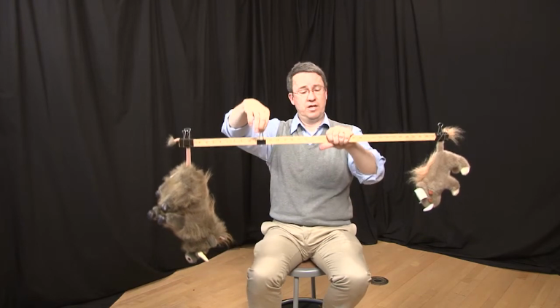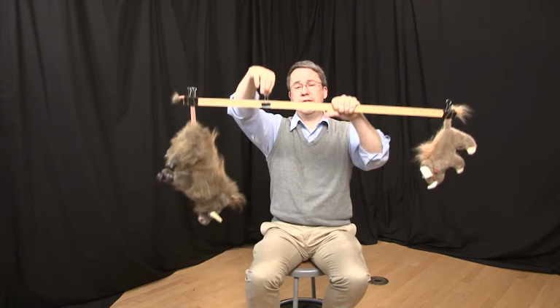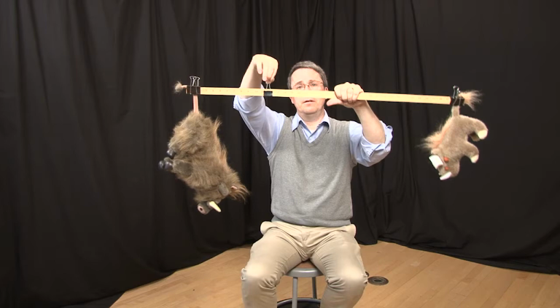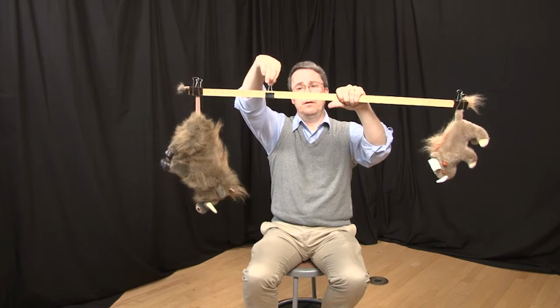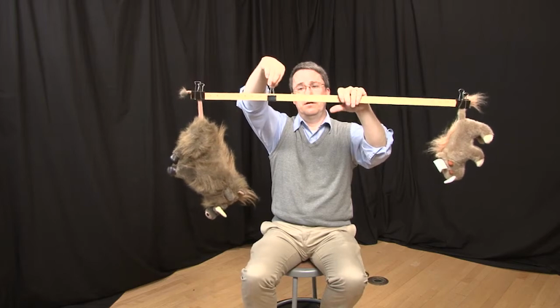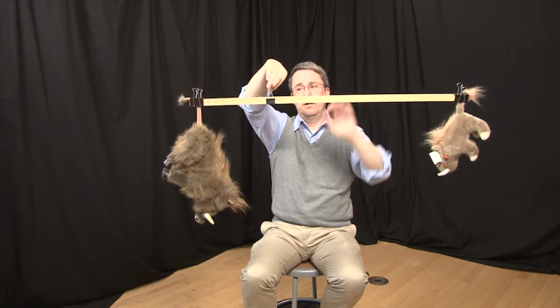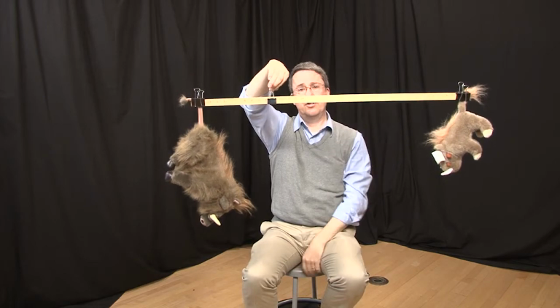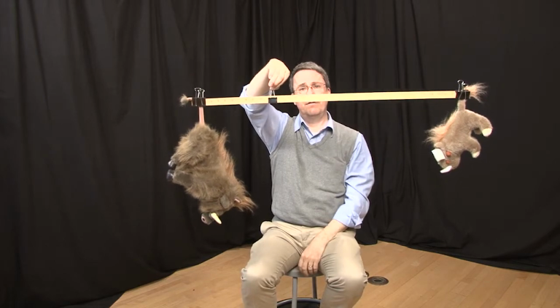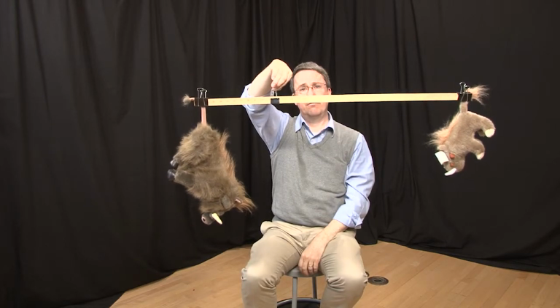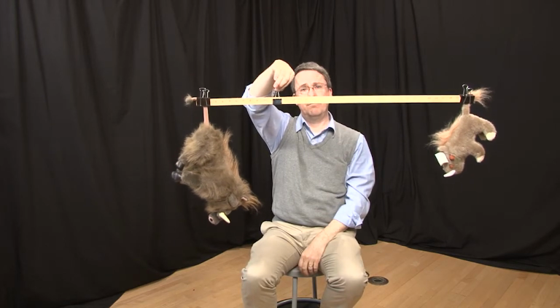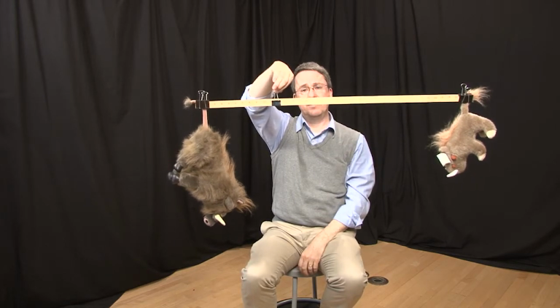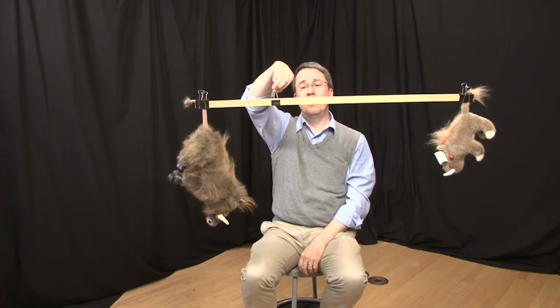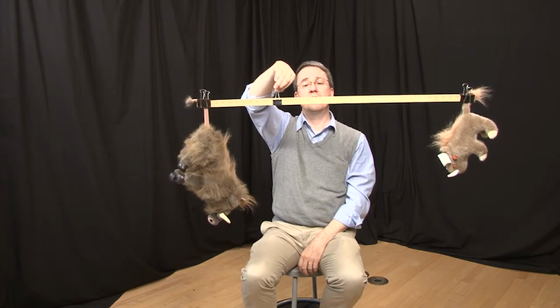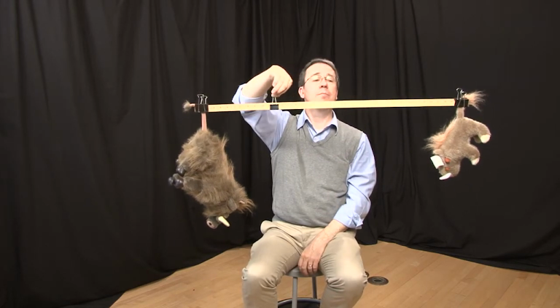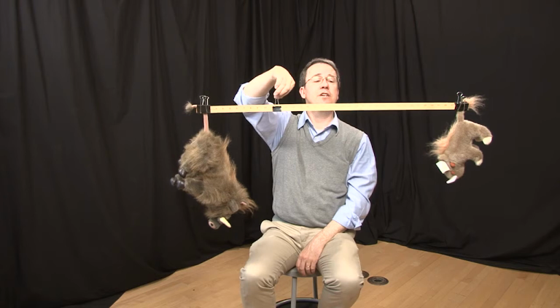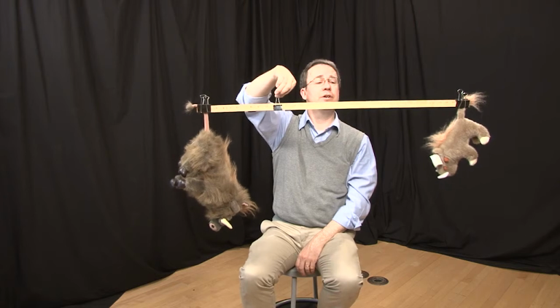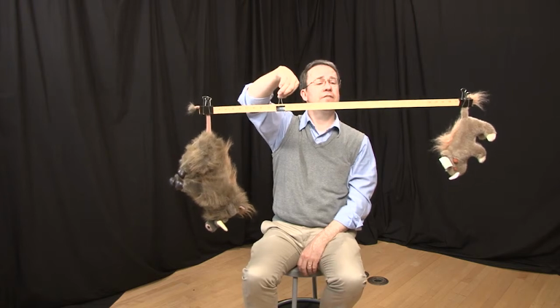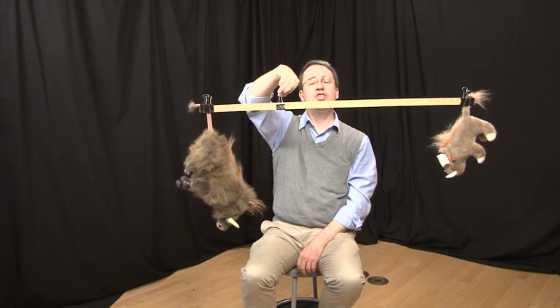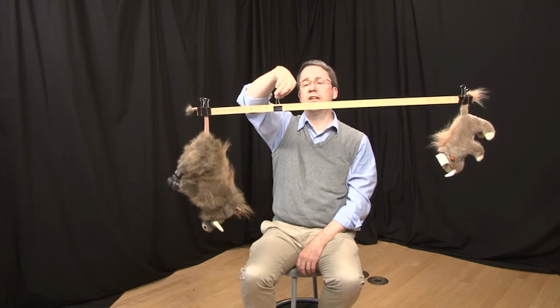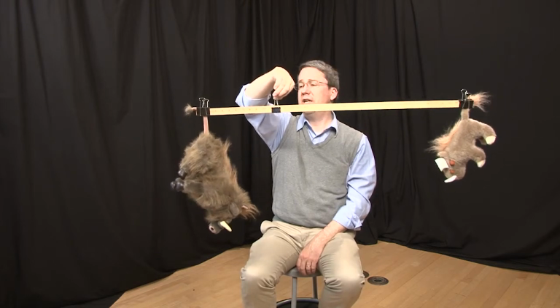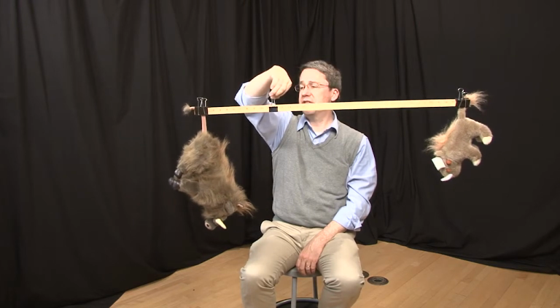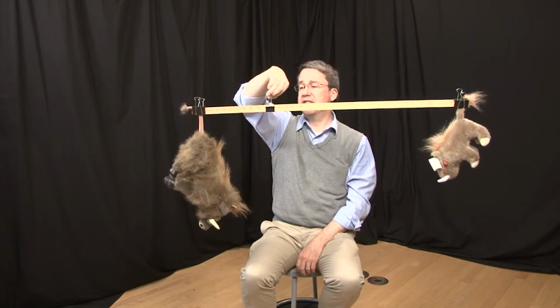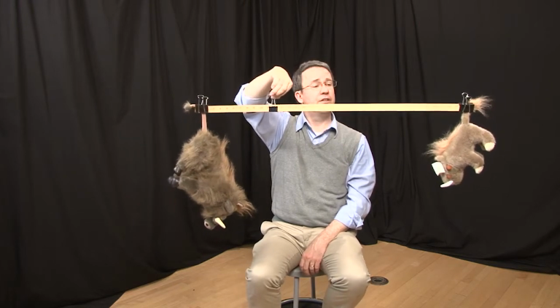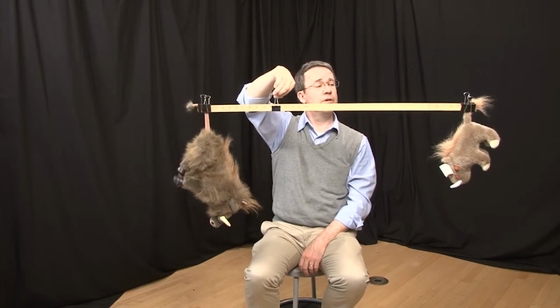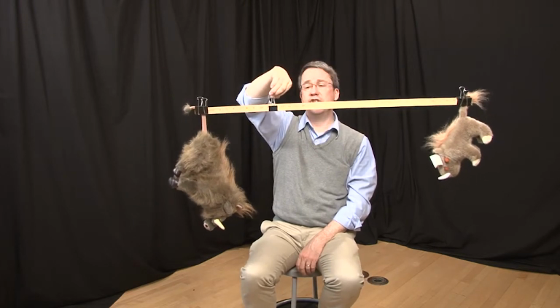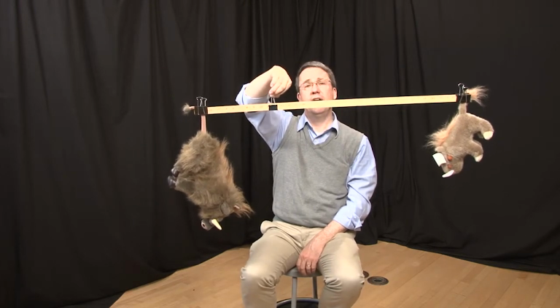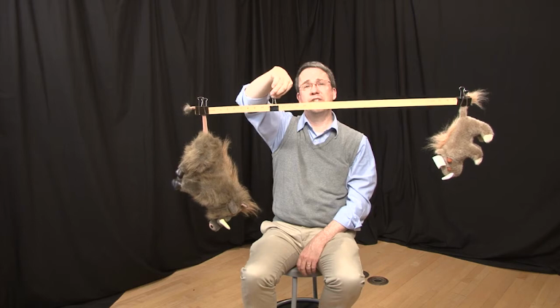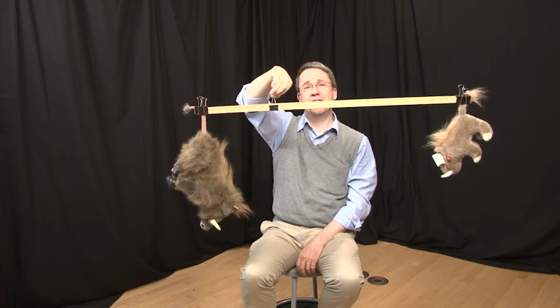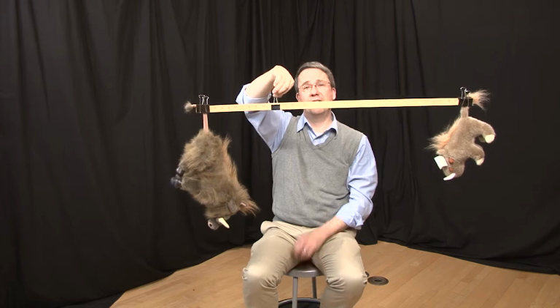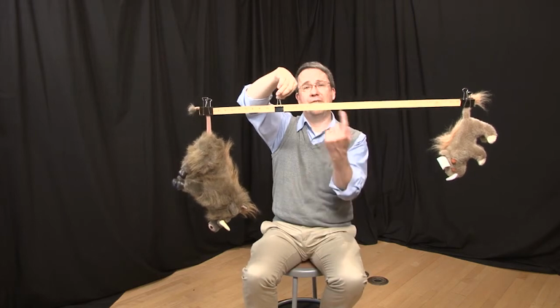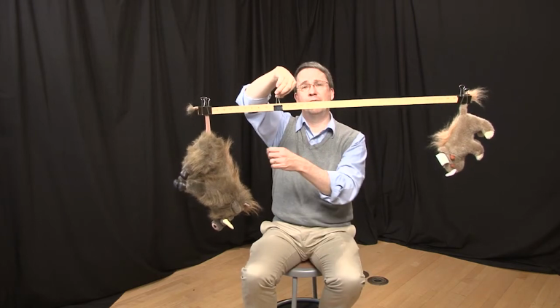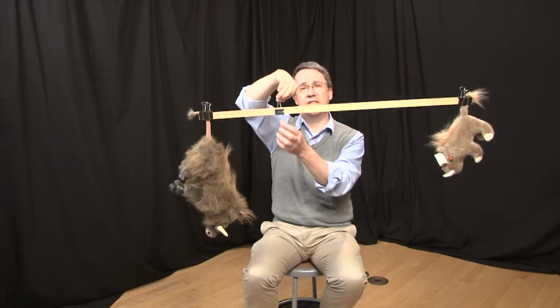Let's do that. And sure enough, they're roughly in balance. Those of you who are paying attention will notice that I've cheated a little tiny bit — this is not exactly the four to one position, and the reason is because I've taken into account the self-weight of the stick.